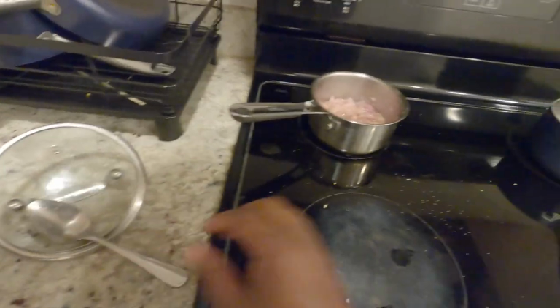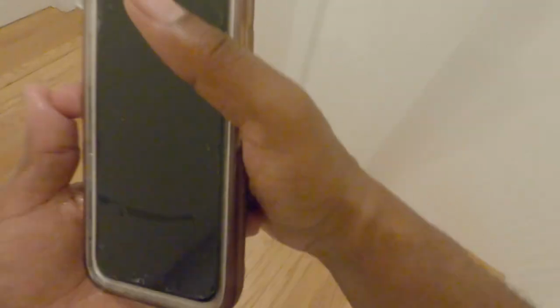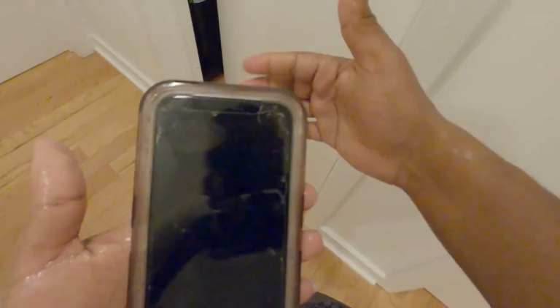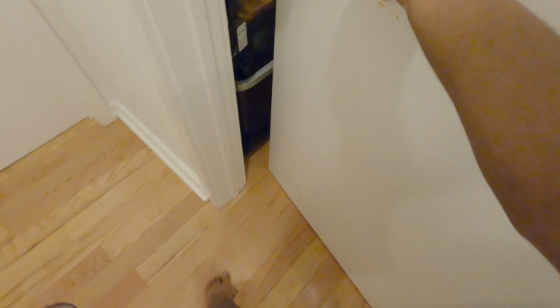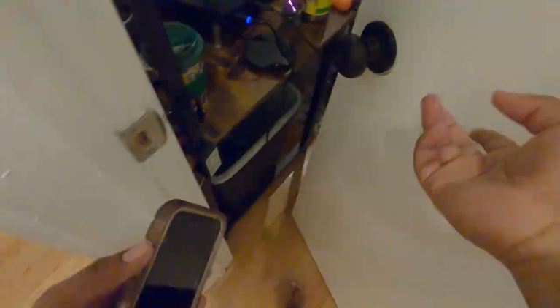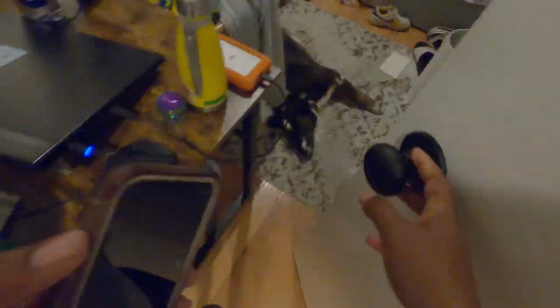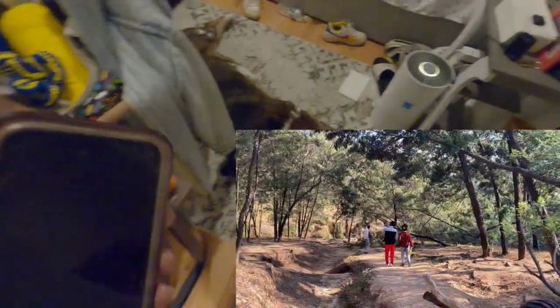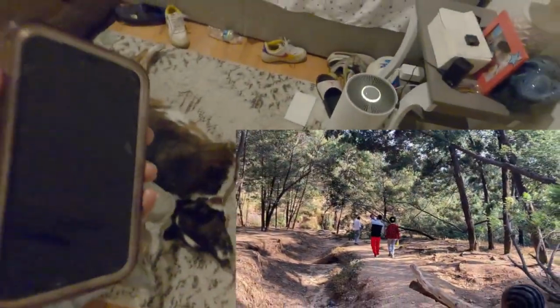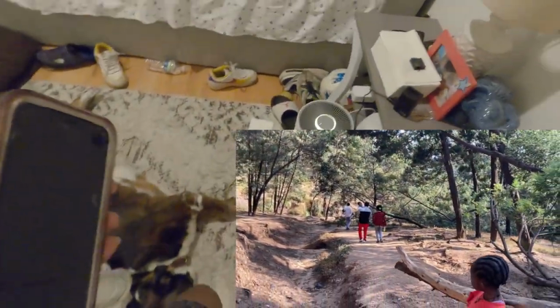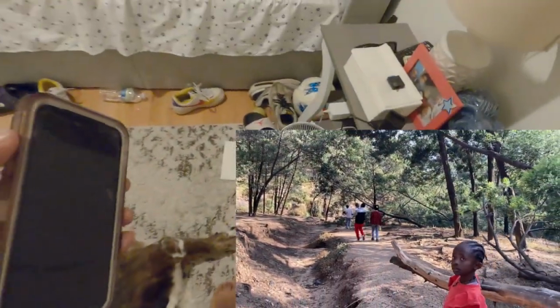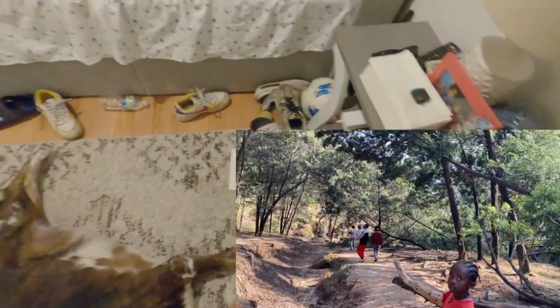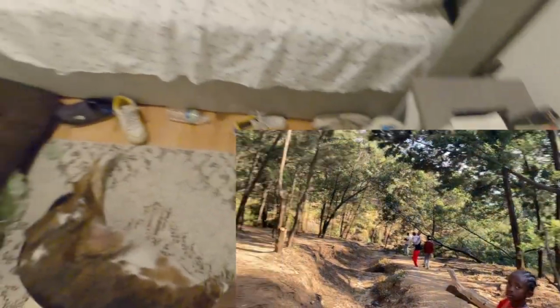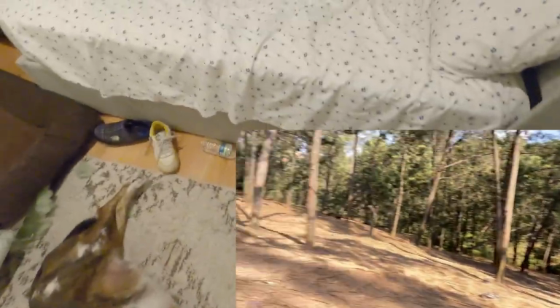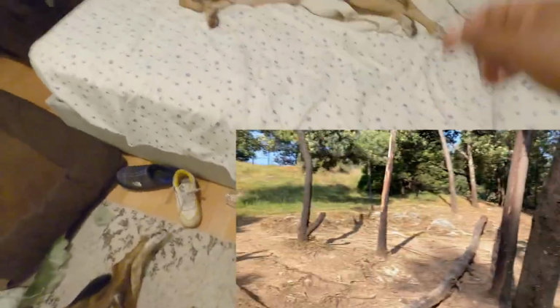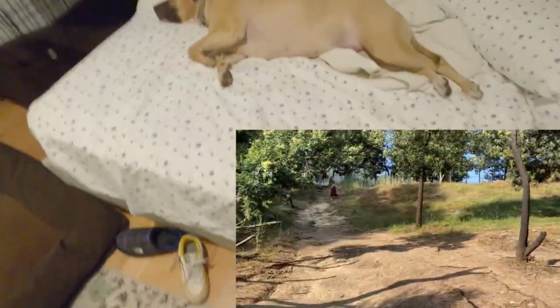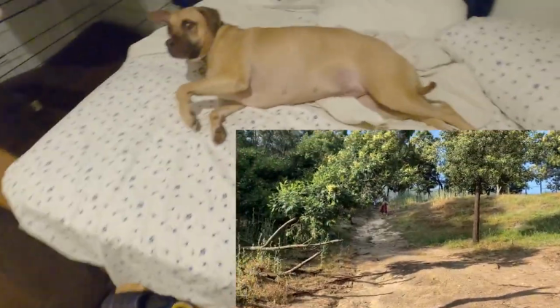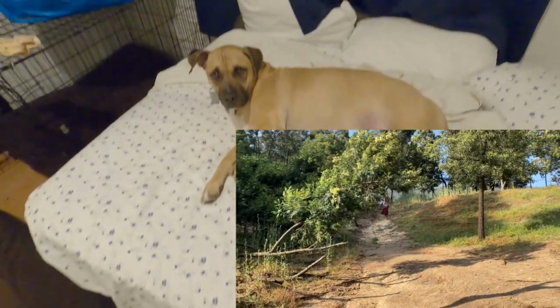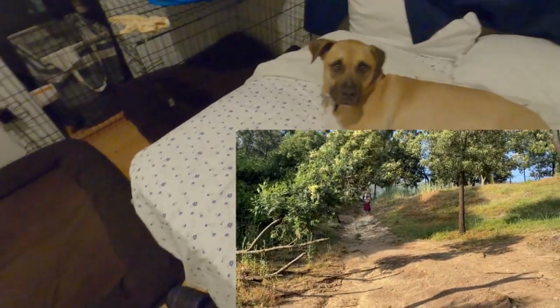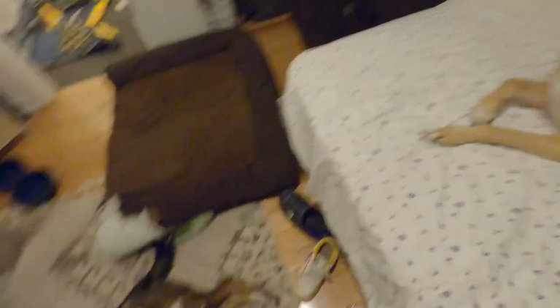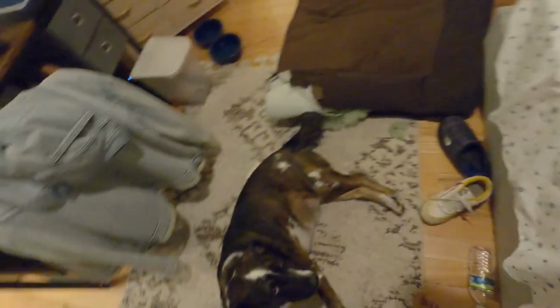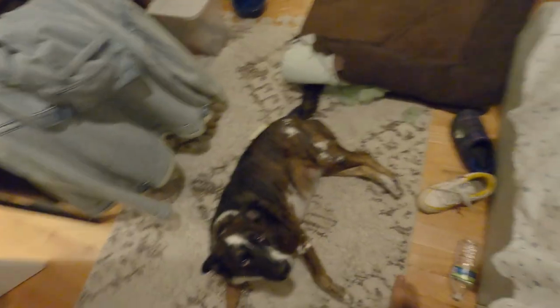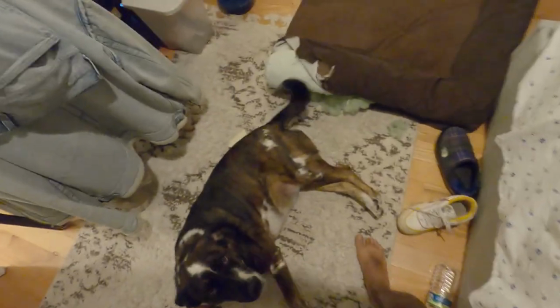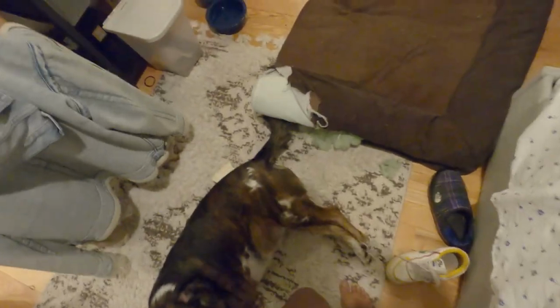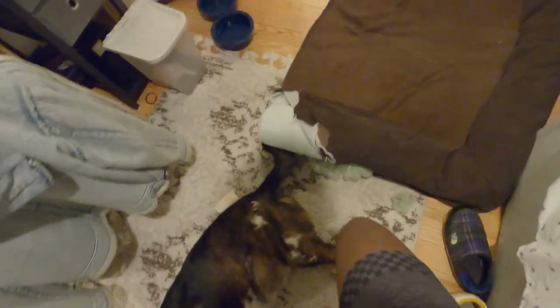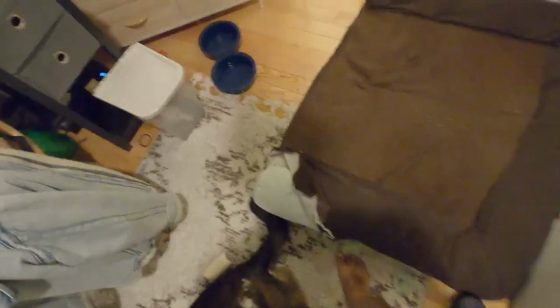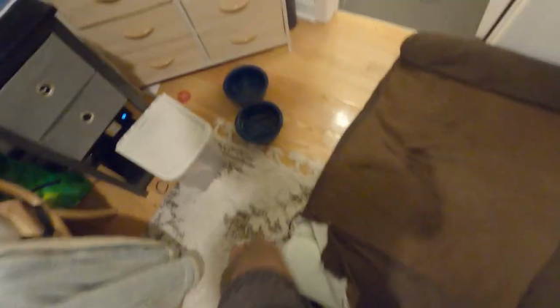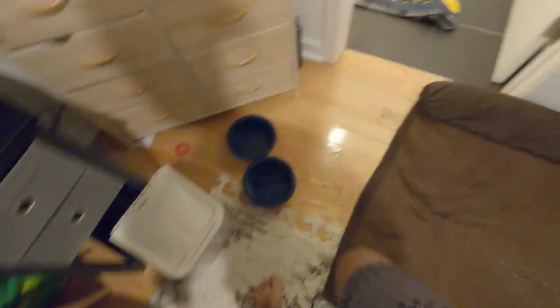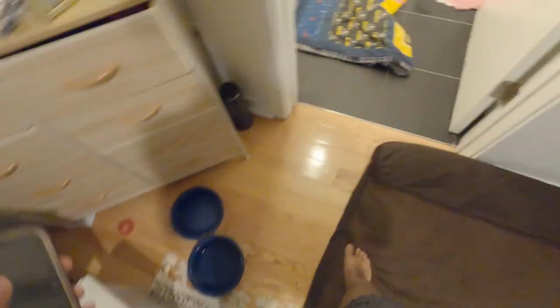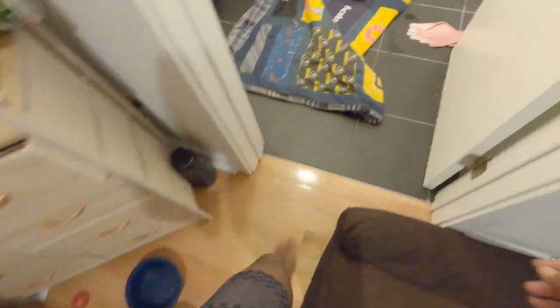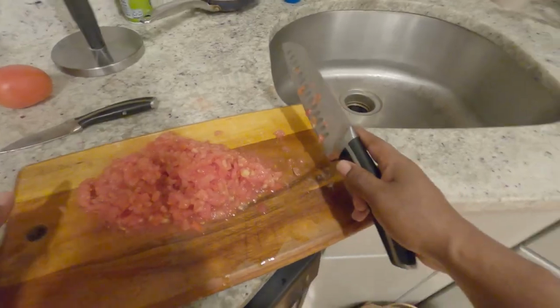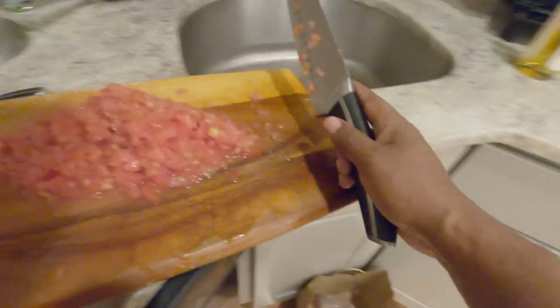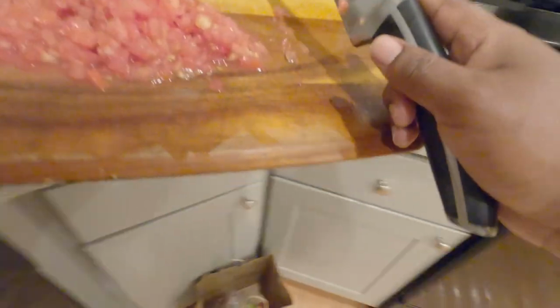I learned how to do this from my little sister when I was in Ethiopia. Thanks to her, now whenever I'm hungry I just make these meals — it's fast, efficient, and delicious.